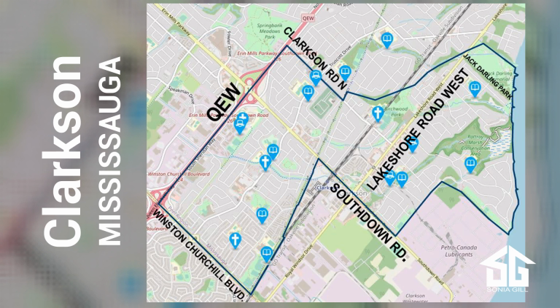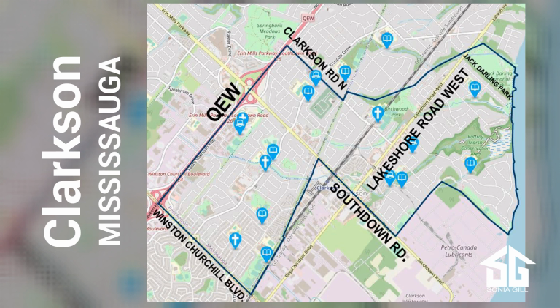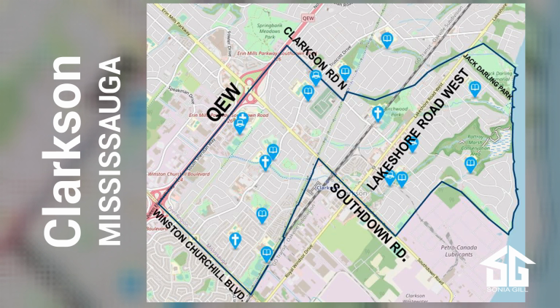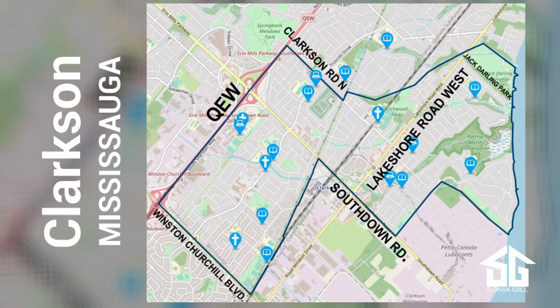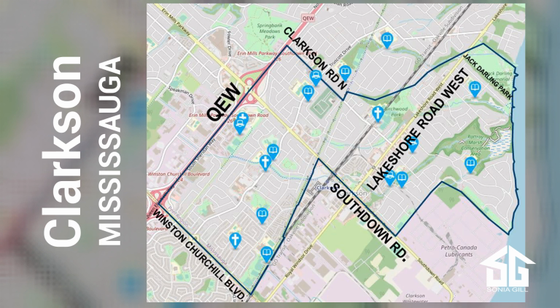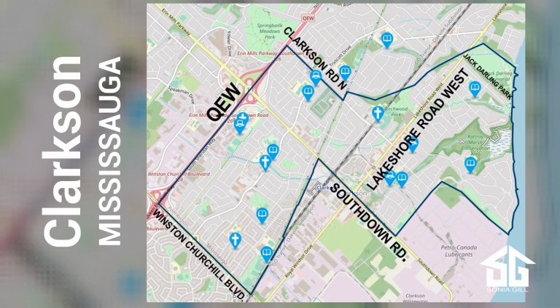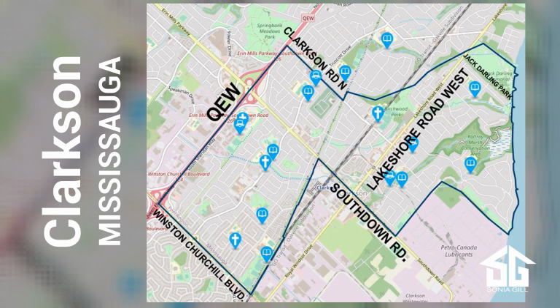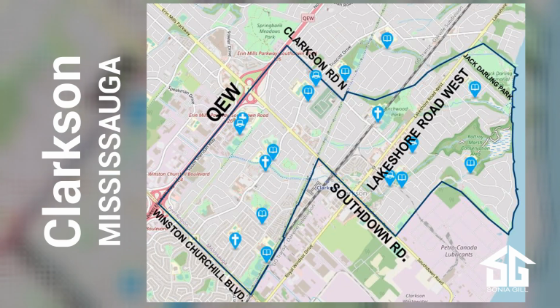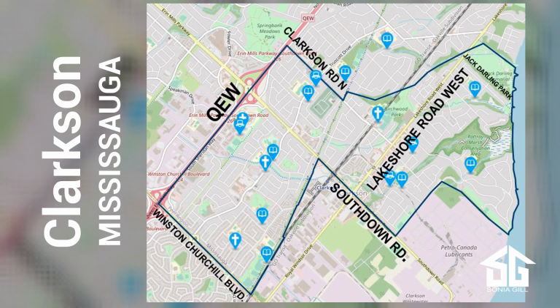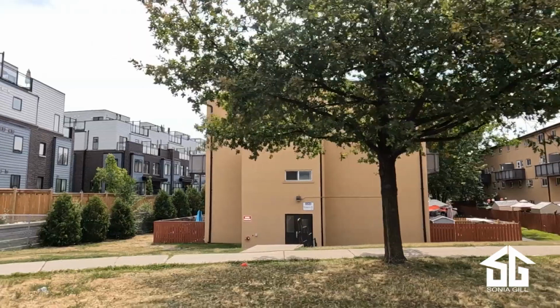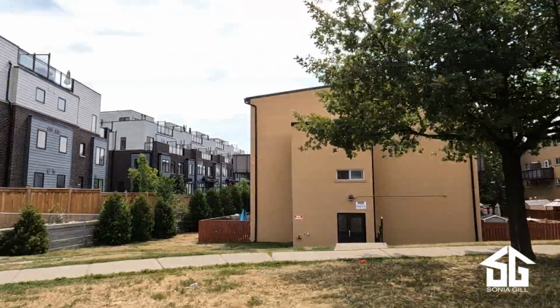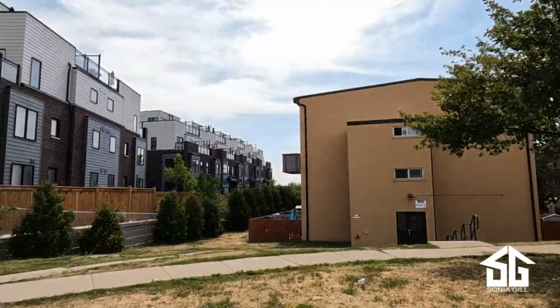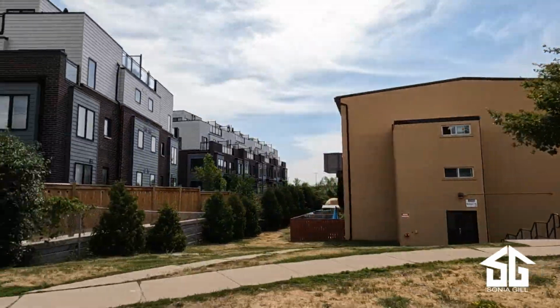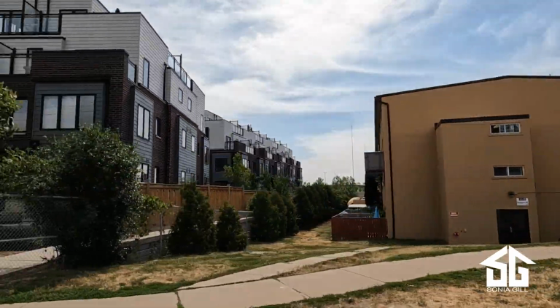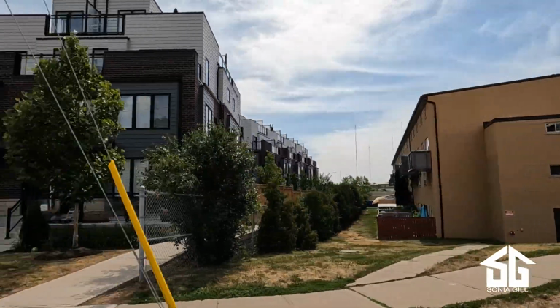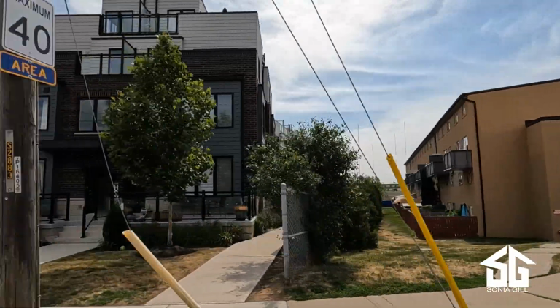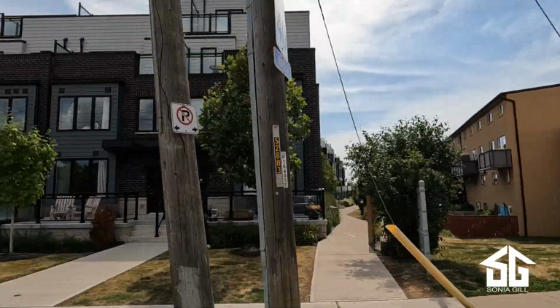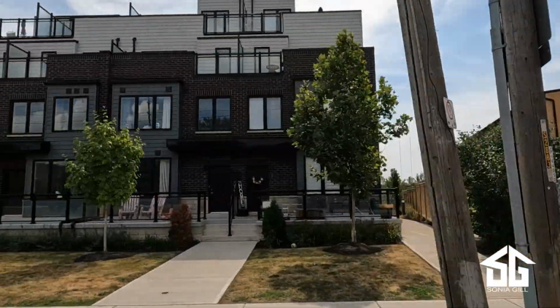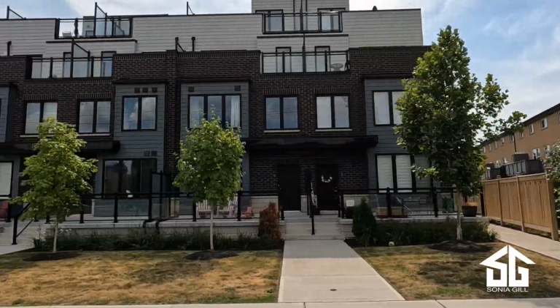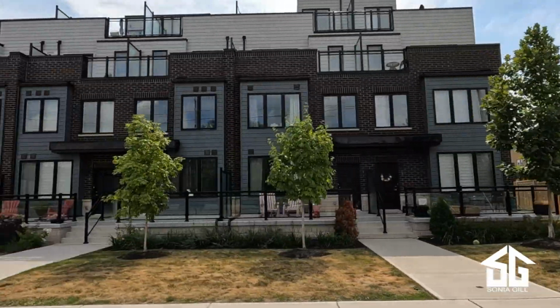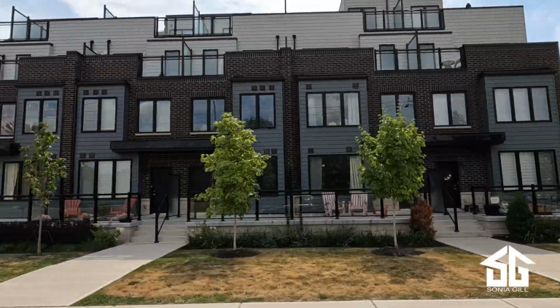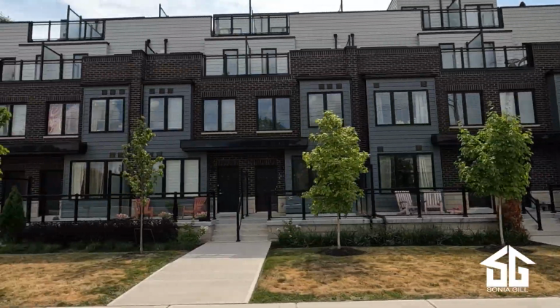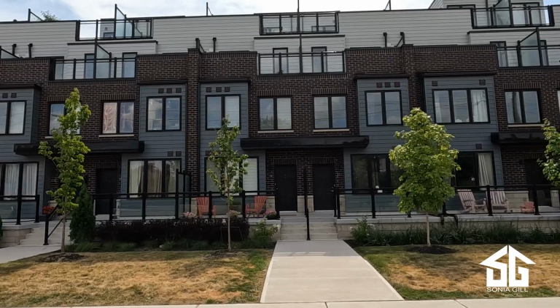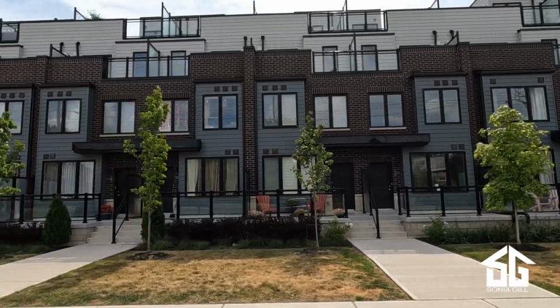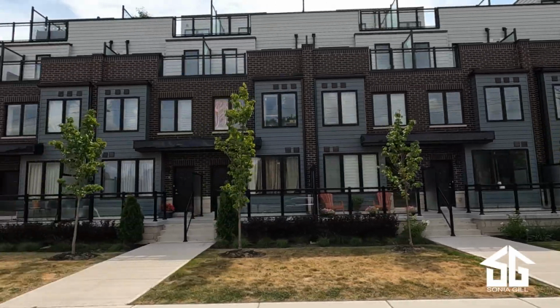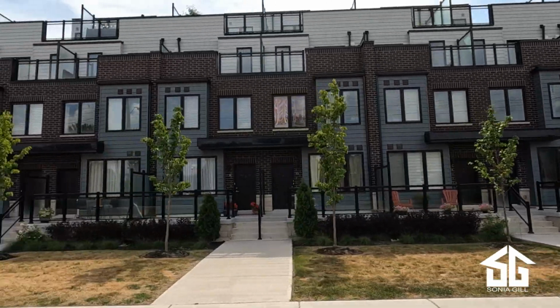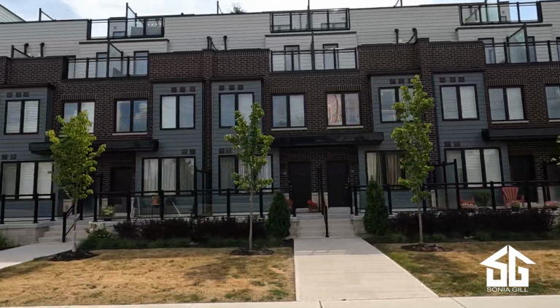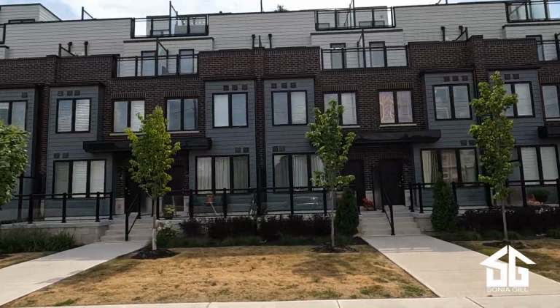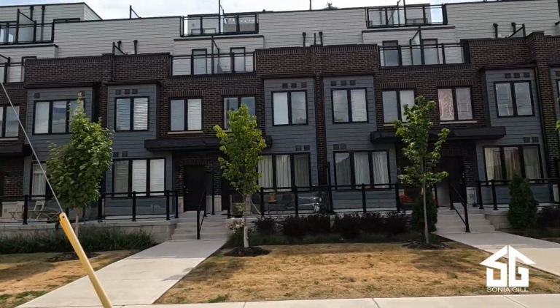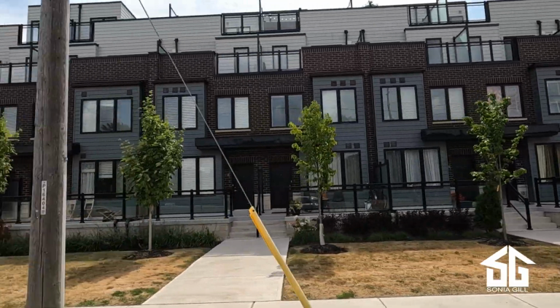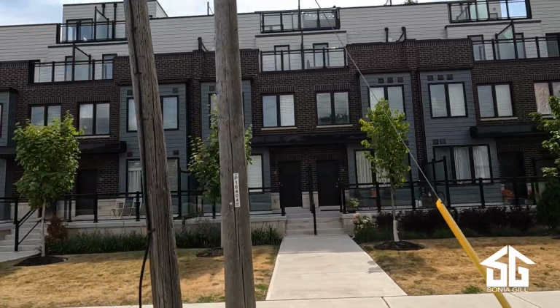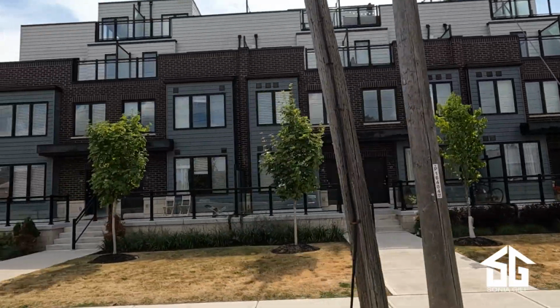Clarkson can be divided further into sections. On the west end of Clarkson is Park Royal, which consists of a mix of townhomes, semi-detached homes, and detached homes.